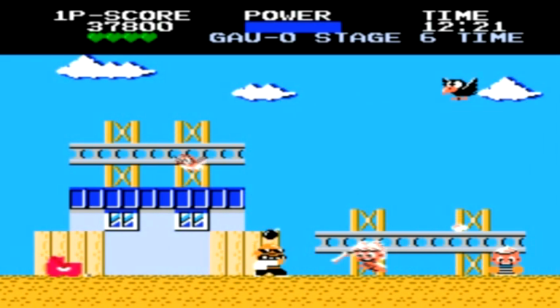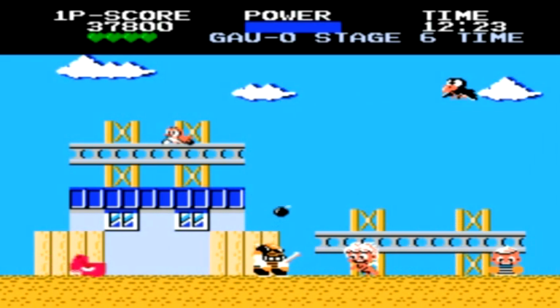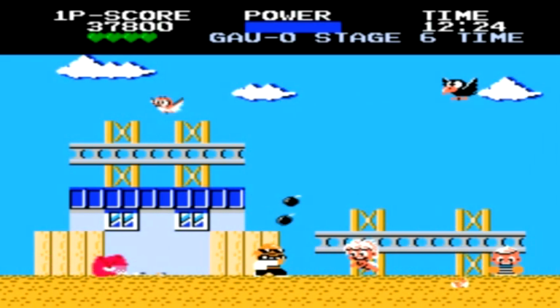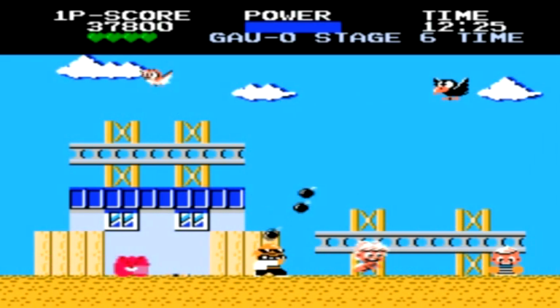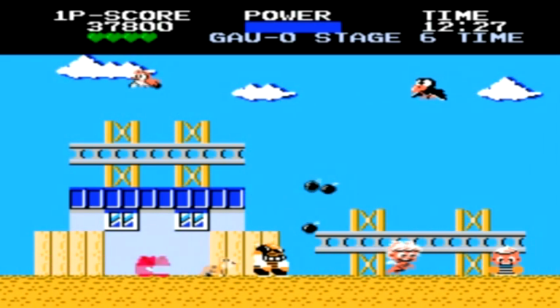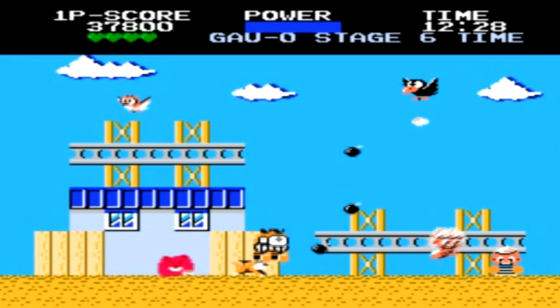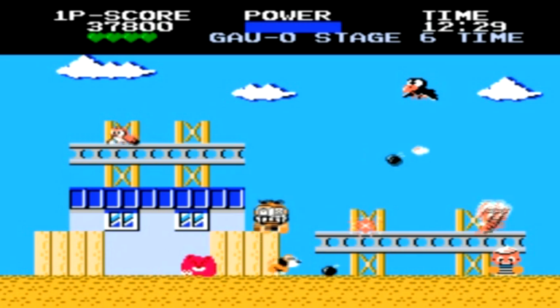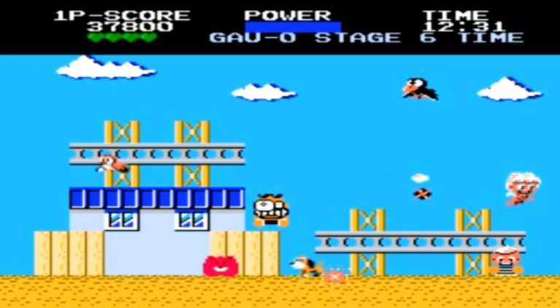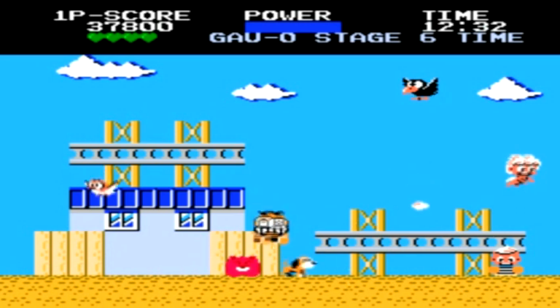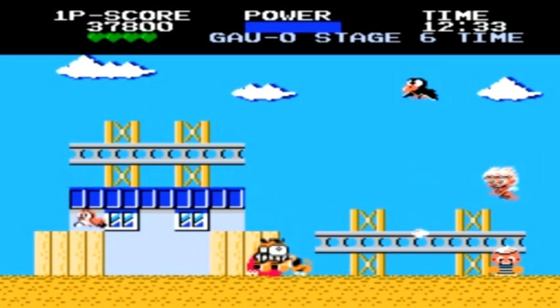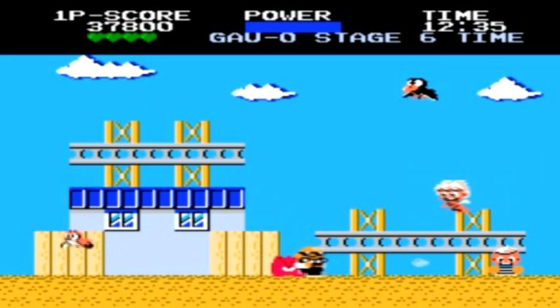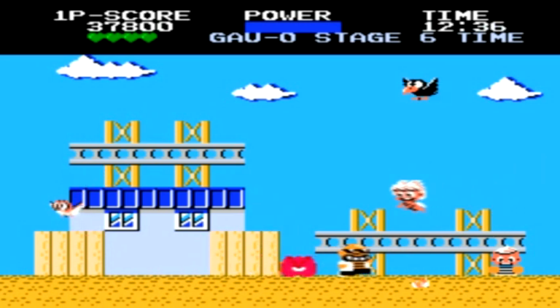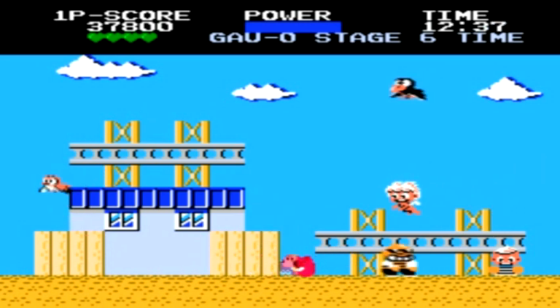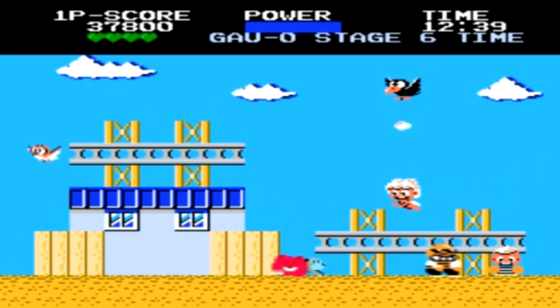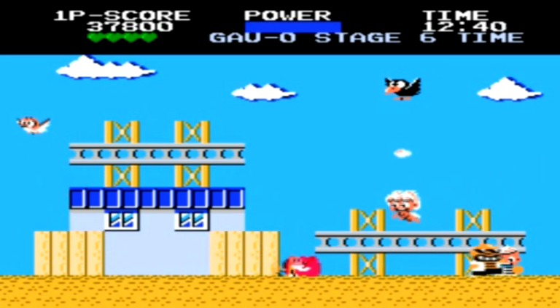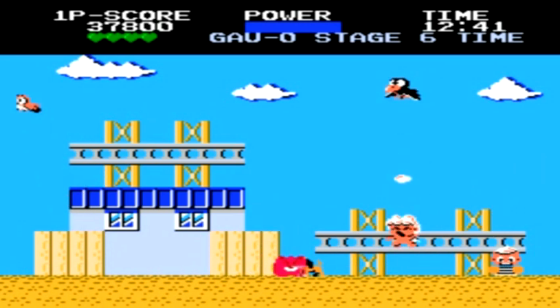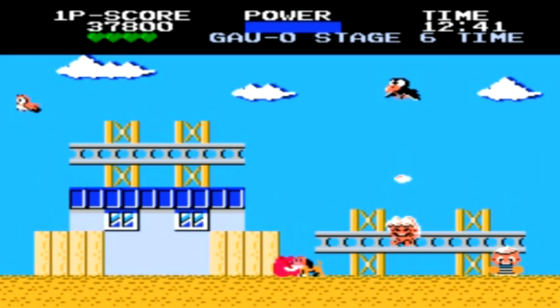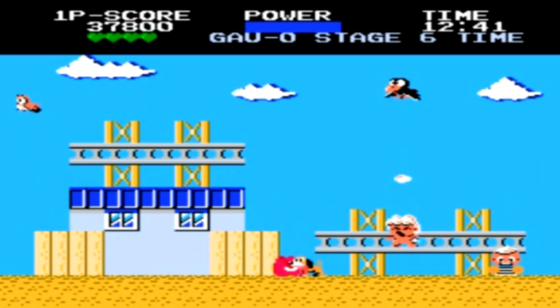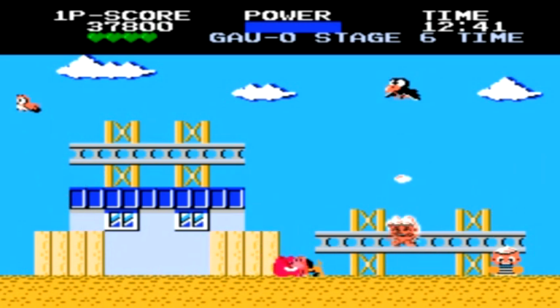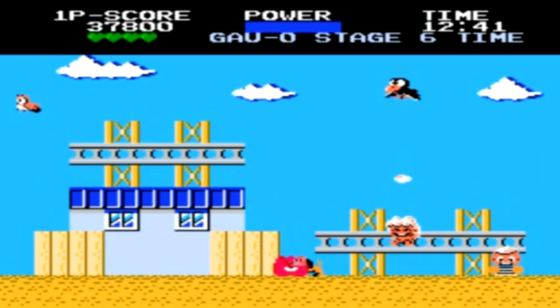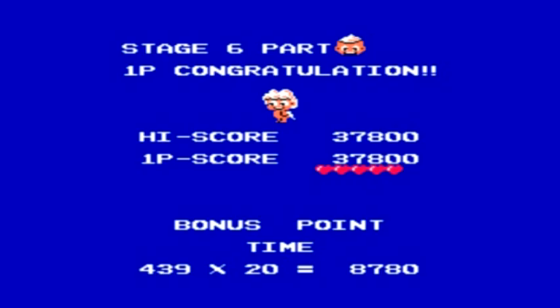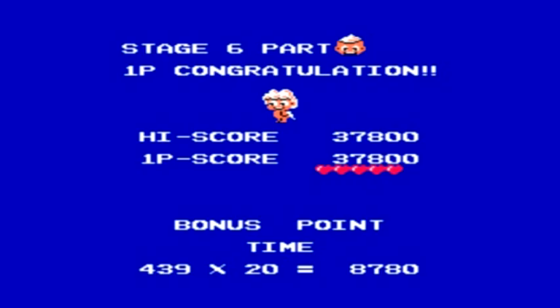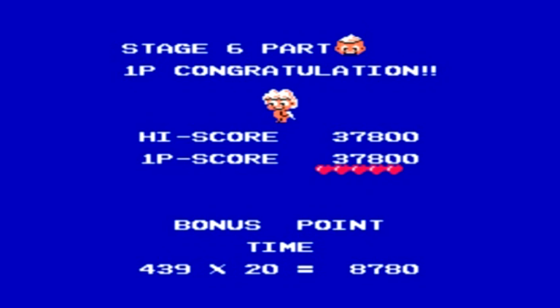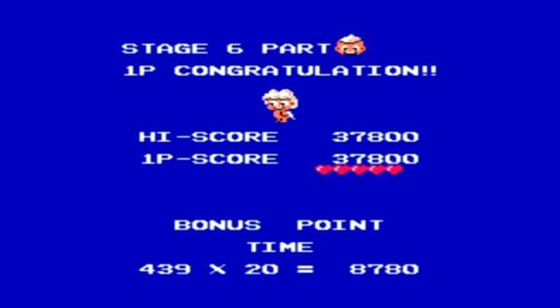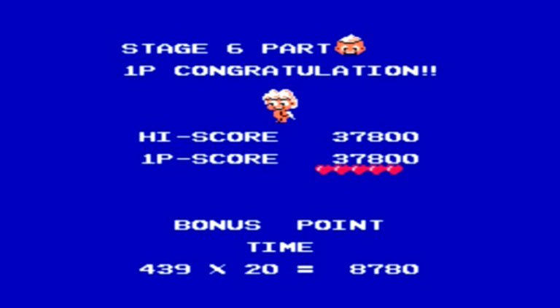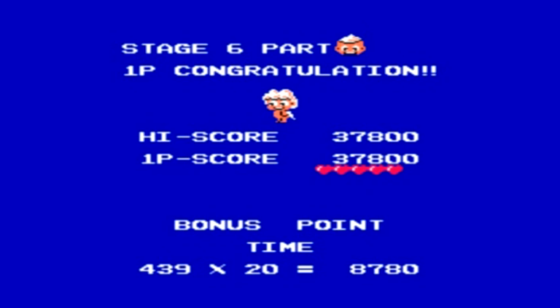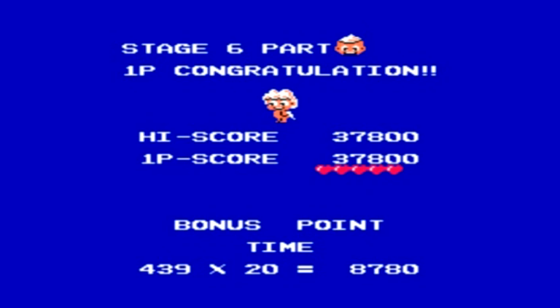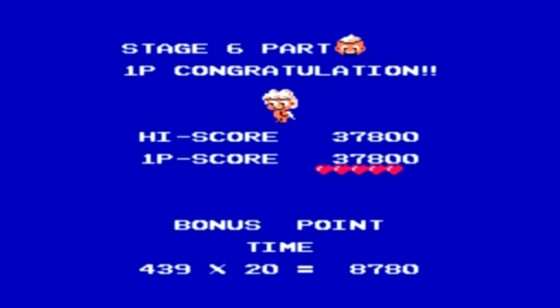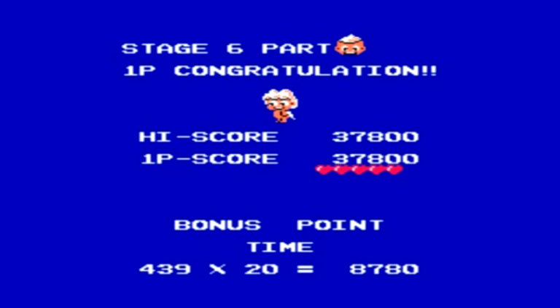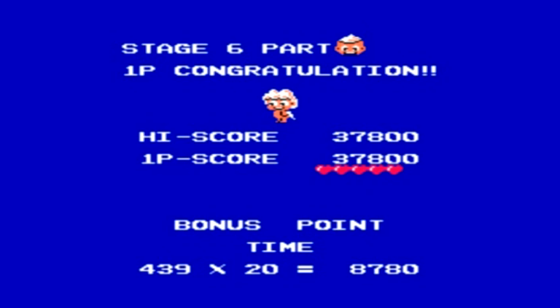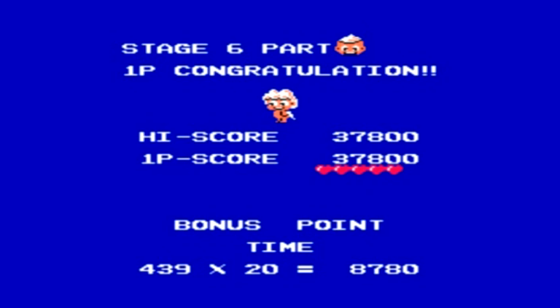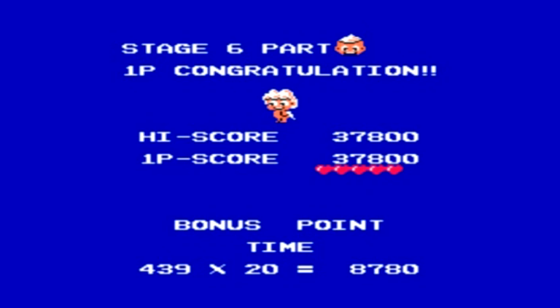Now it's time for the boss of the stage, and once again it's extremely easy. He runs towards the middle of the screen, a bone appears just to the right of him — grab it quickly, throw it at him, and the level is complete.